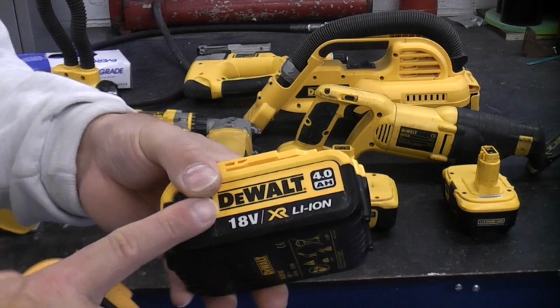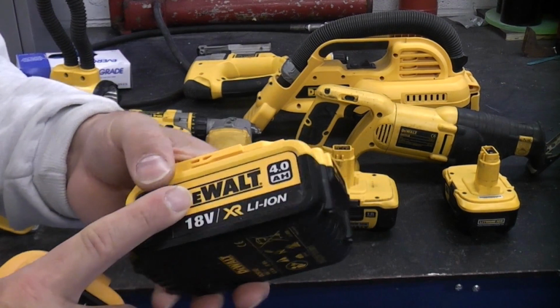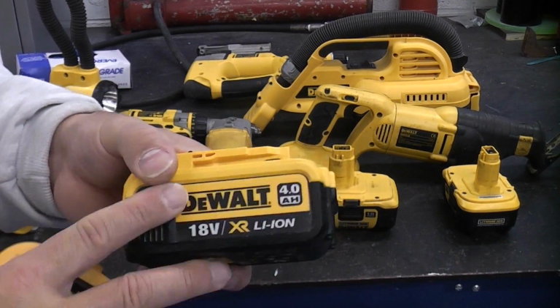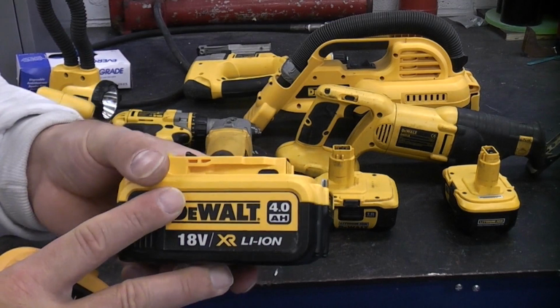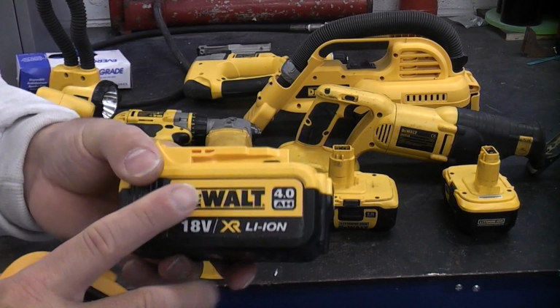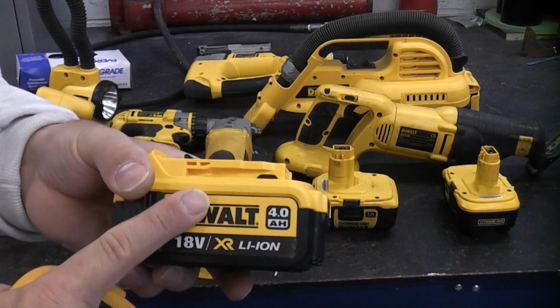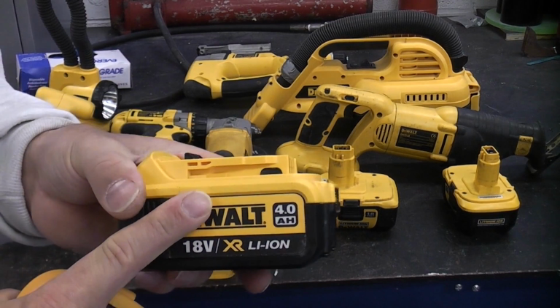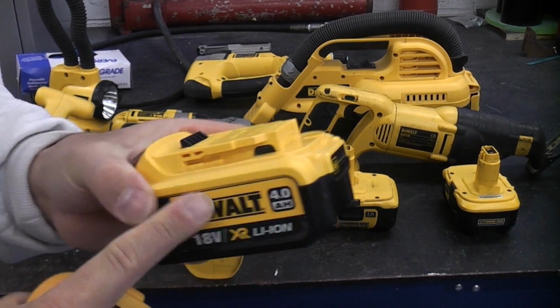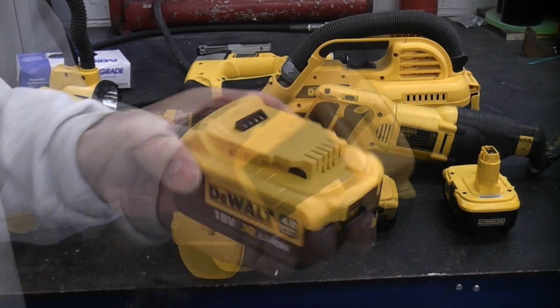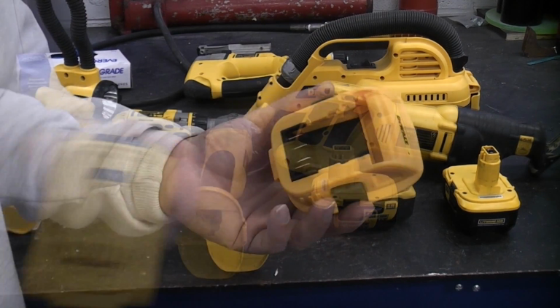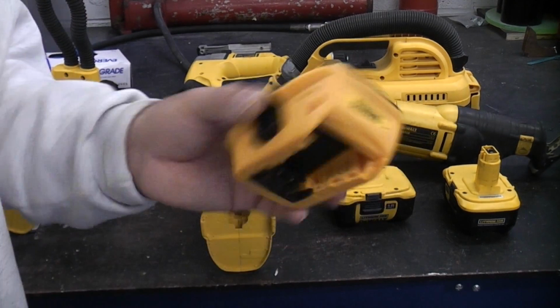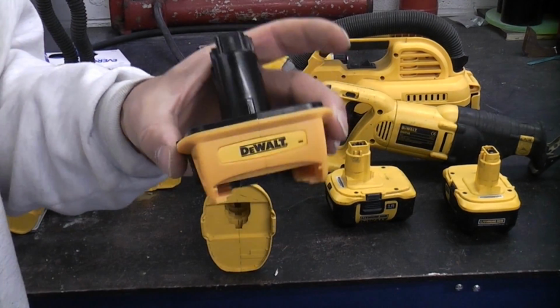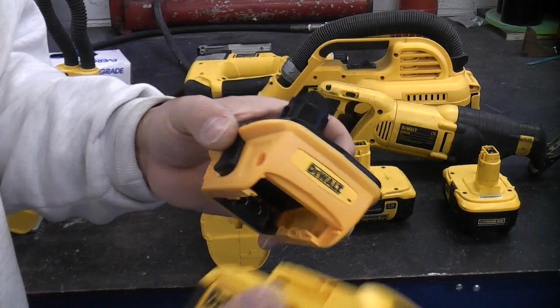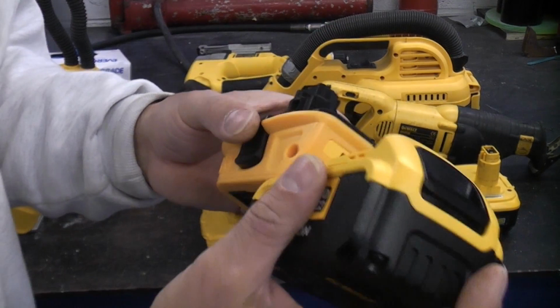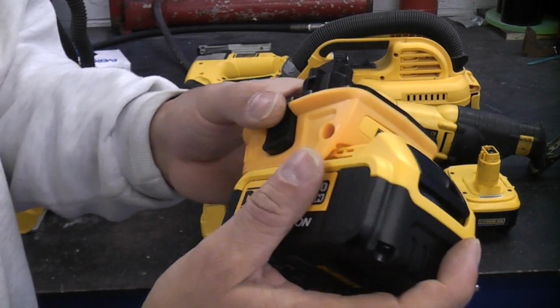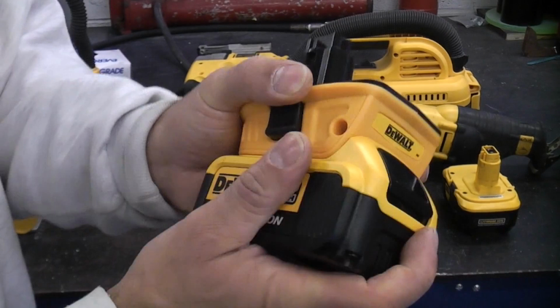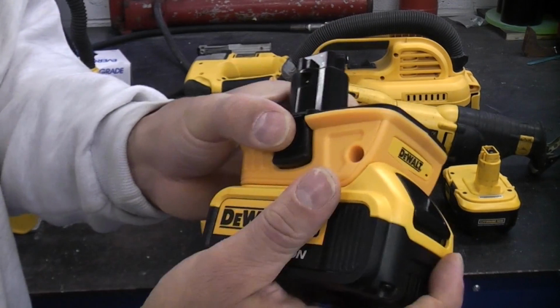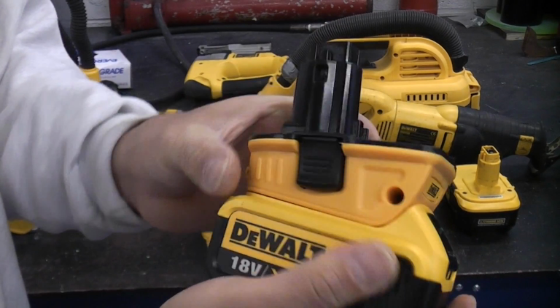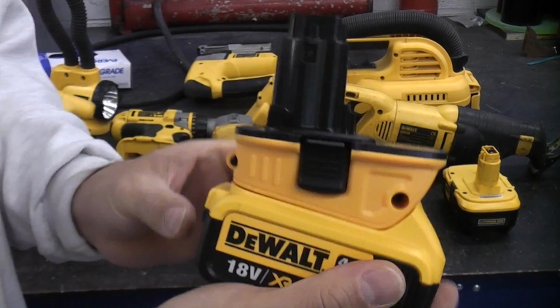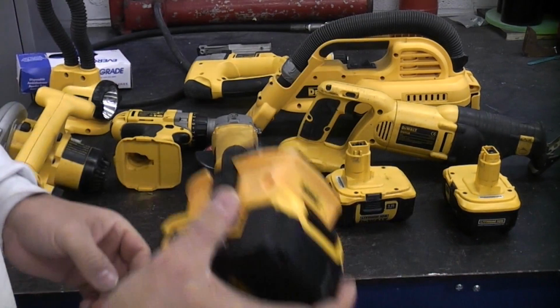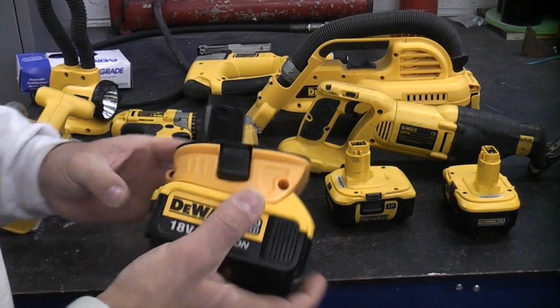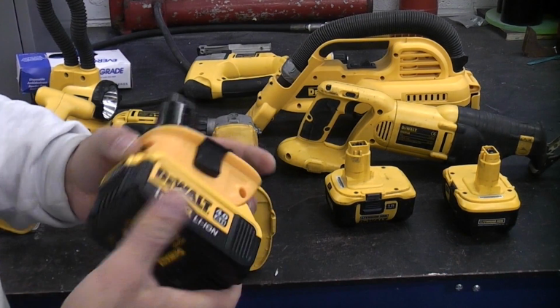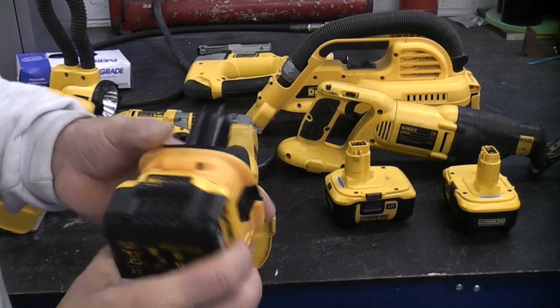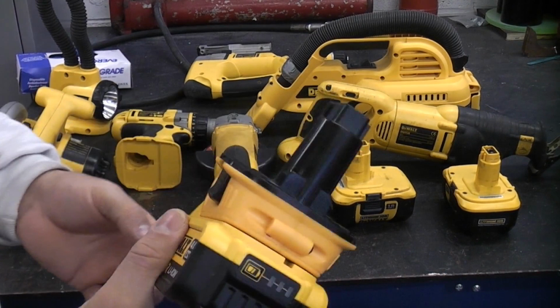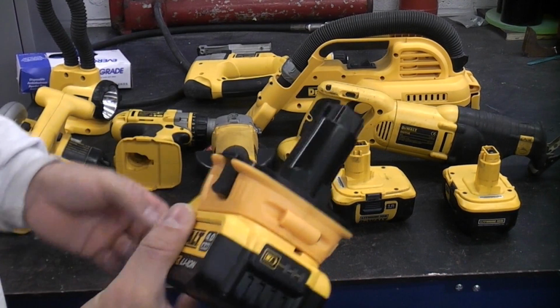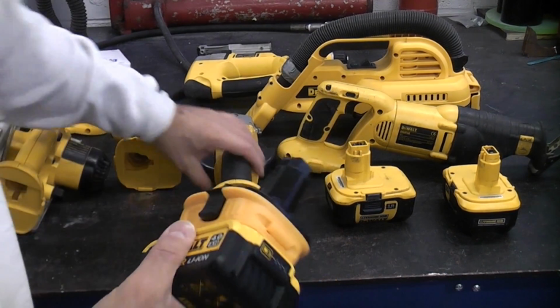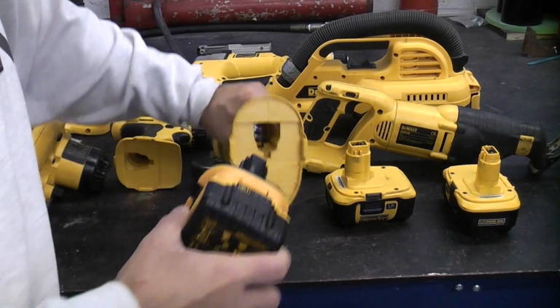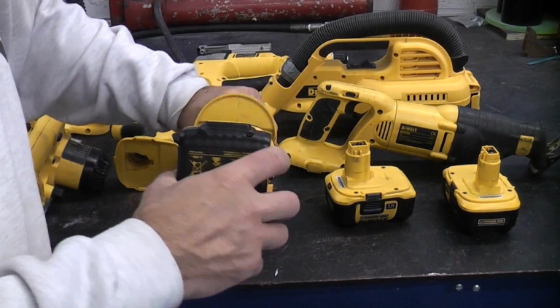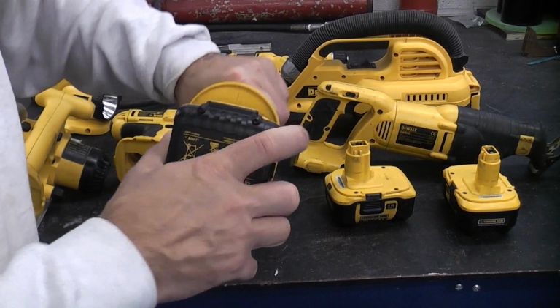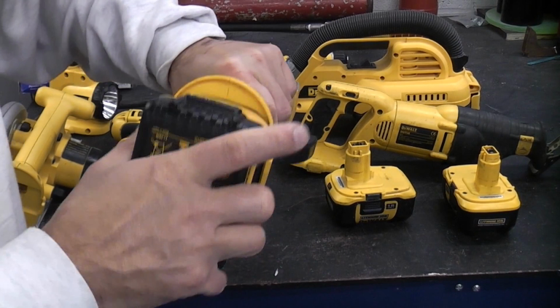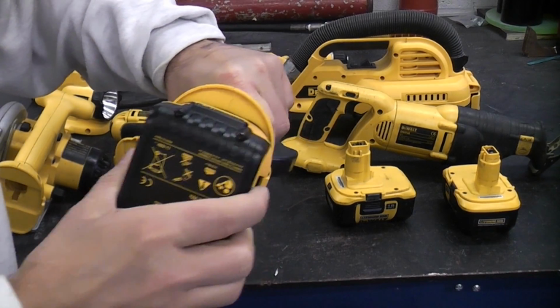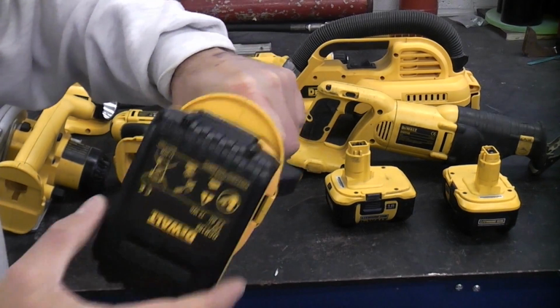Some of these have extended run times, such as 5 amp hour. It's very easy to use — simply take your battery, lock that in position, and you can then just use that as you would any normal battery. Simply push onto the machine.